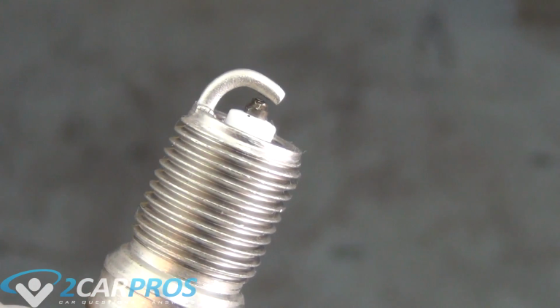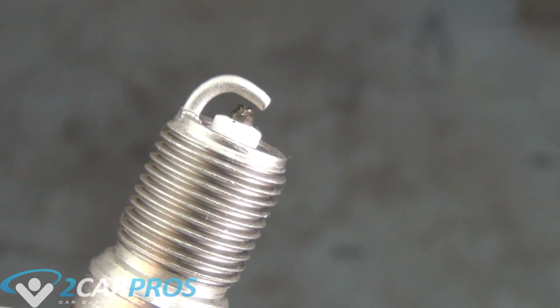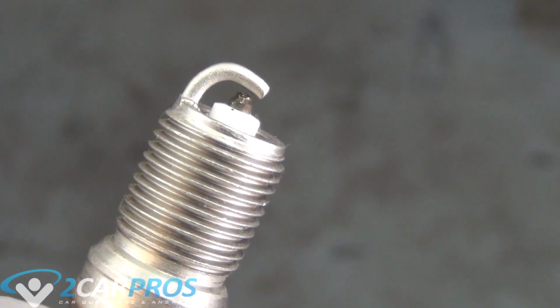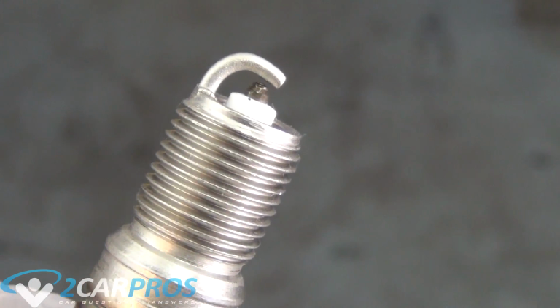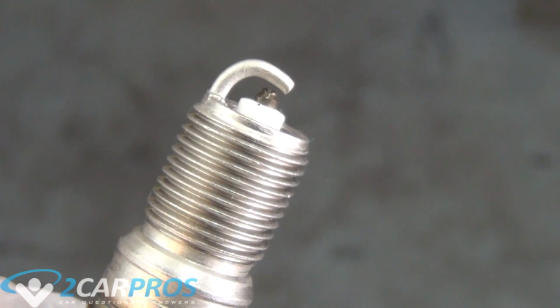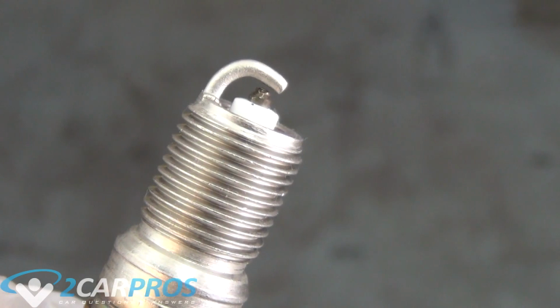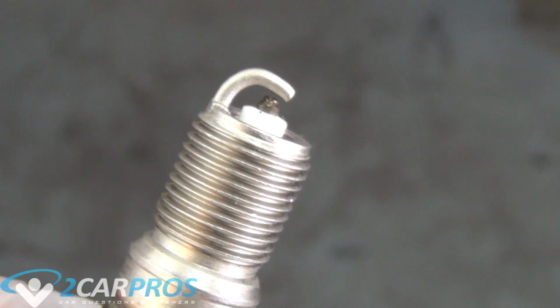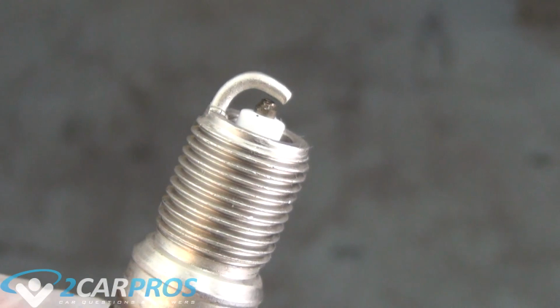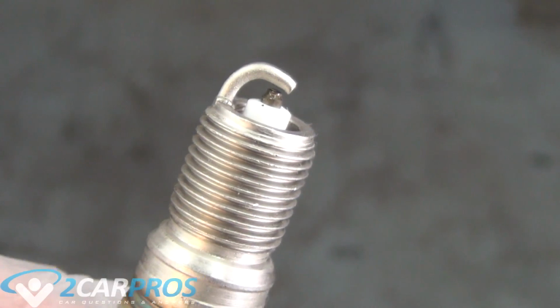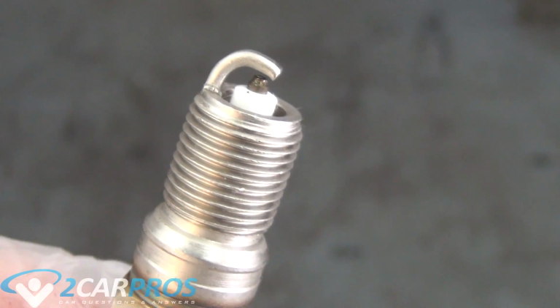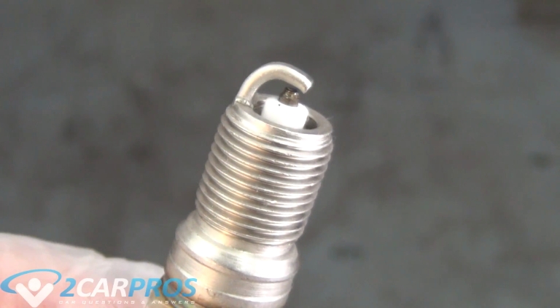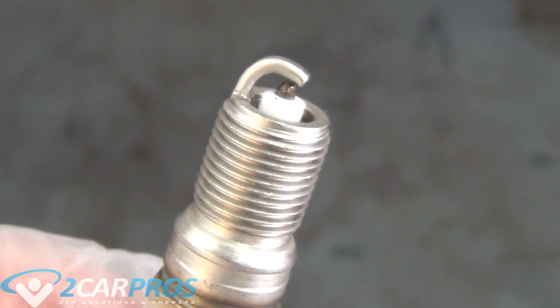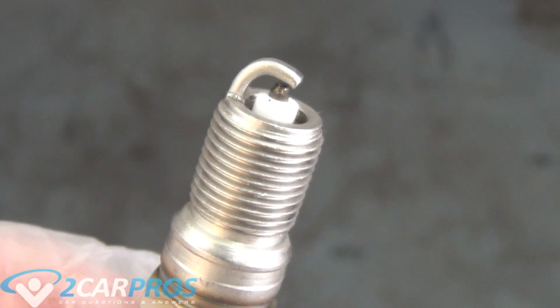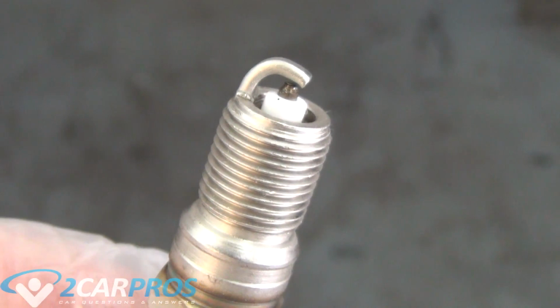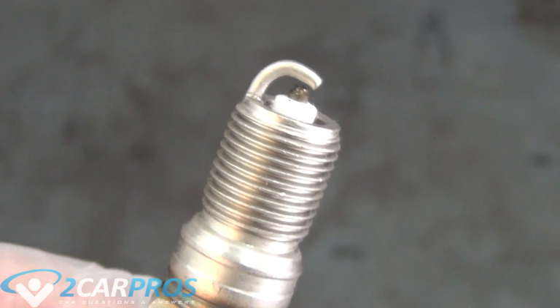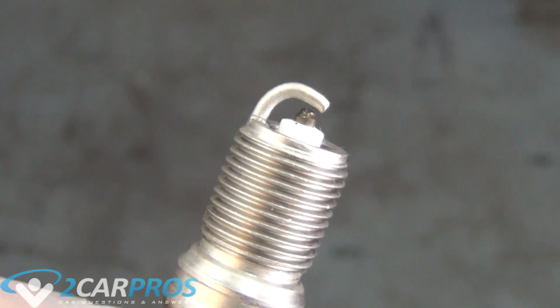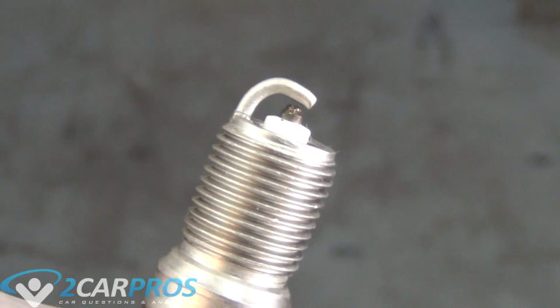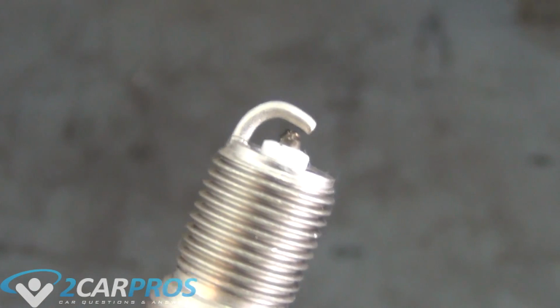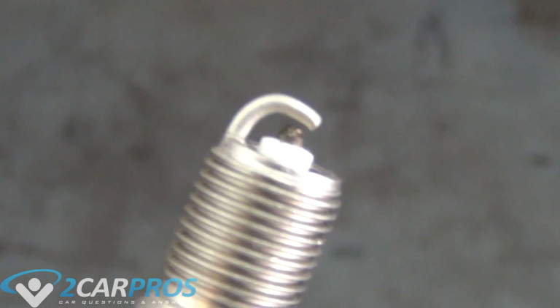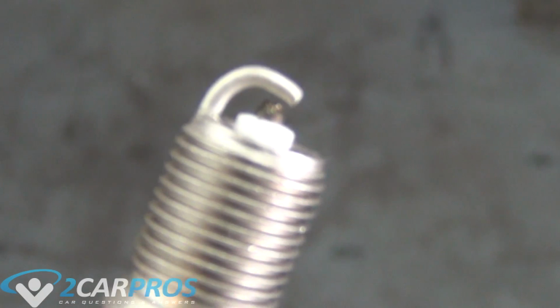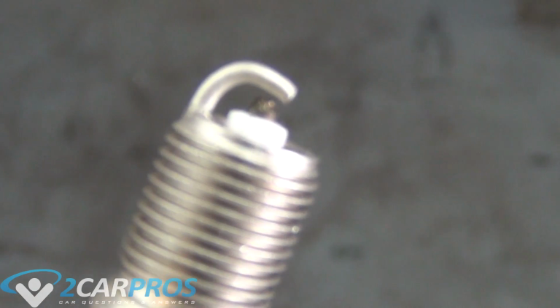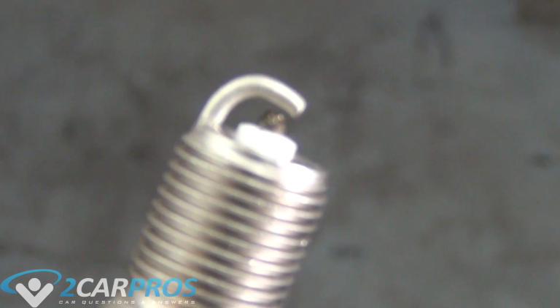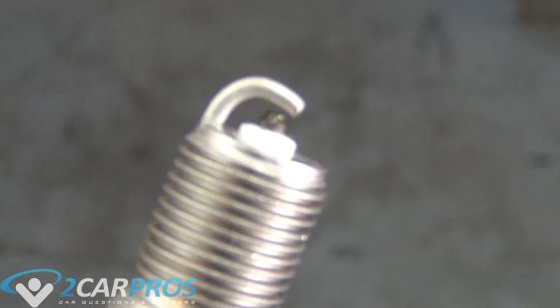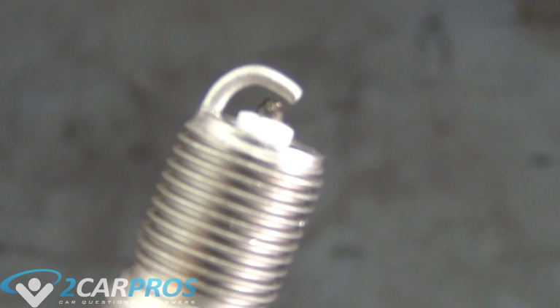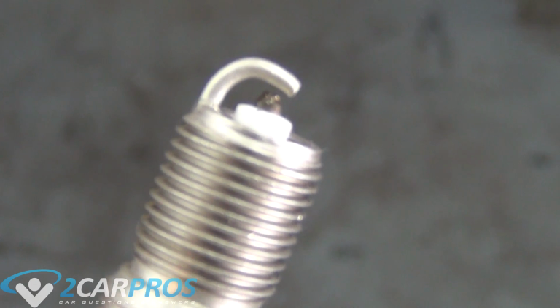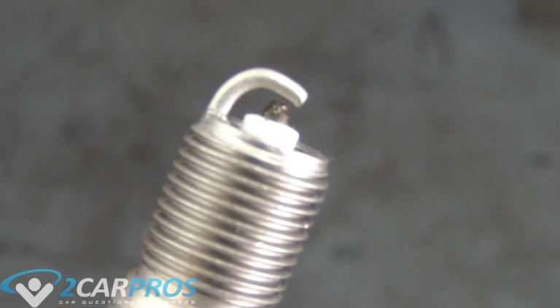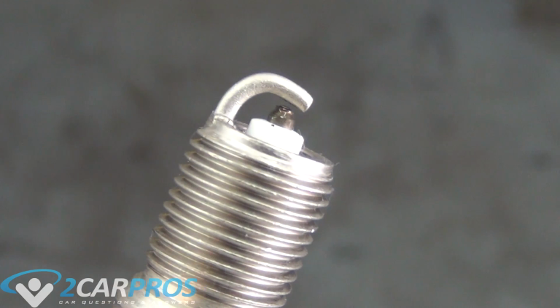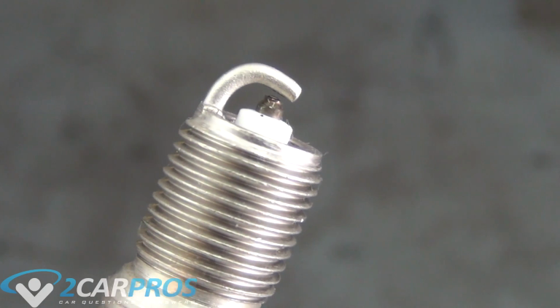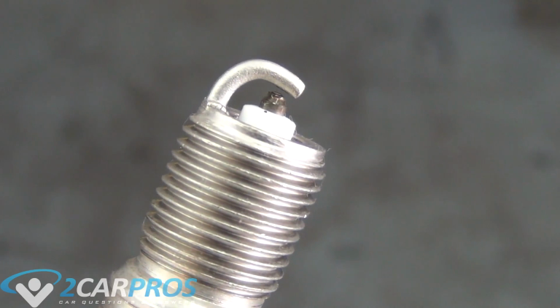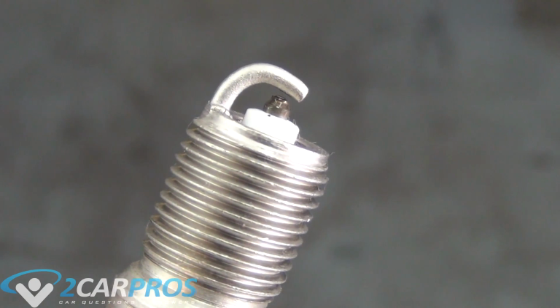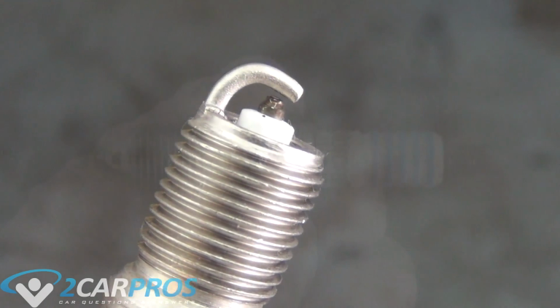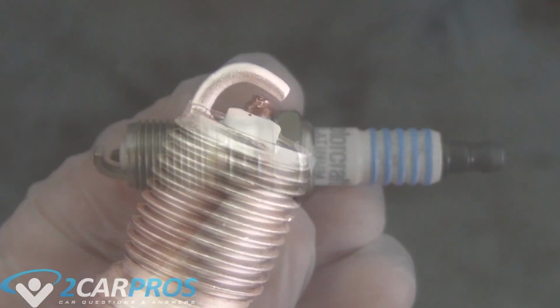If your spark plug is not fouled or wet, go ahead and look at the air gap. You need to have a correctly adjusted air gap to help ensure the operation of the ignition system. This information is found in your owner's manual.